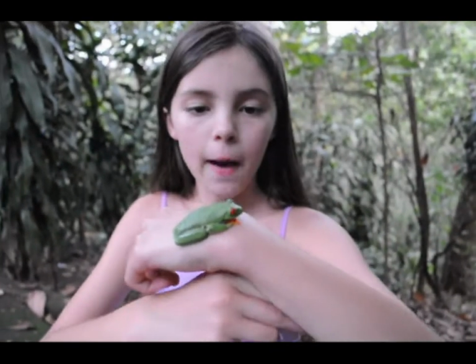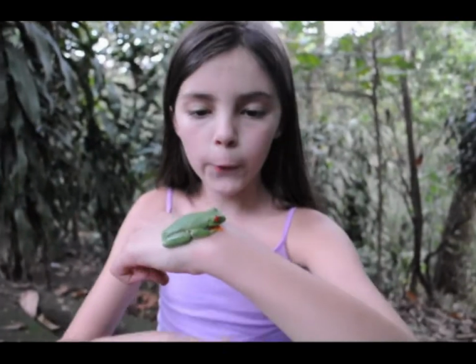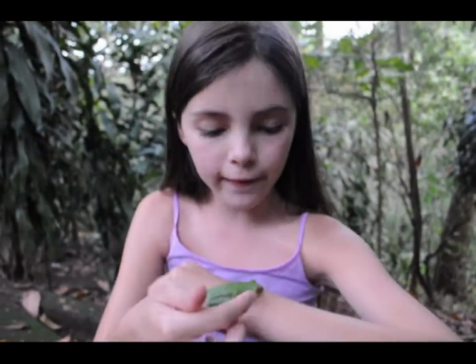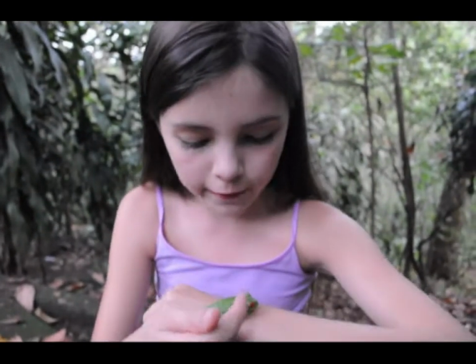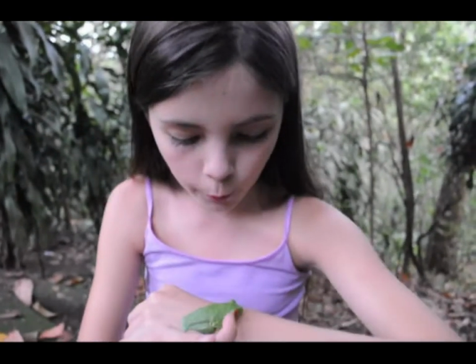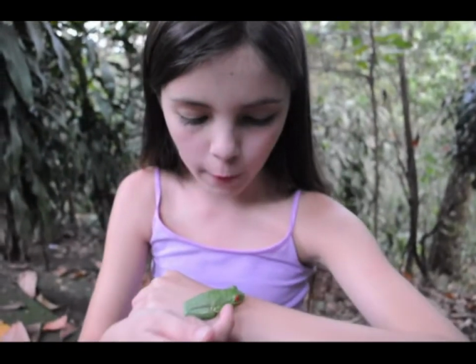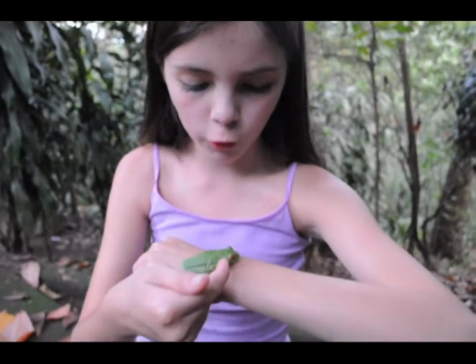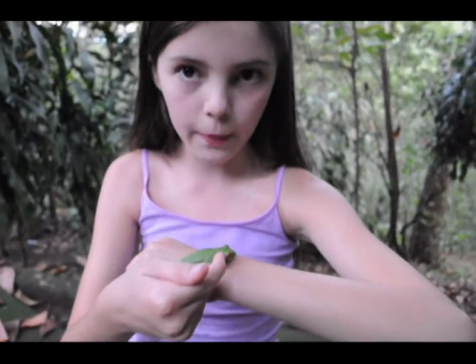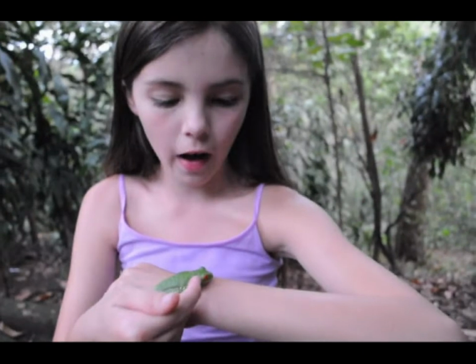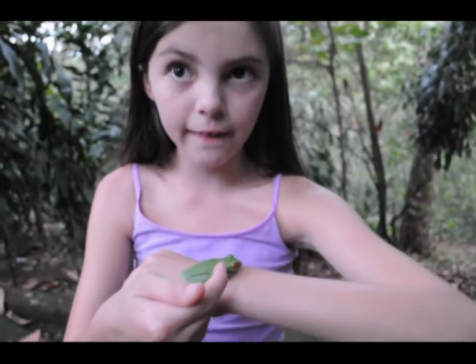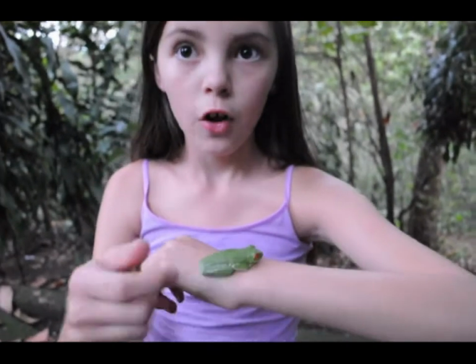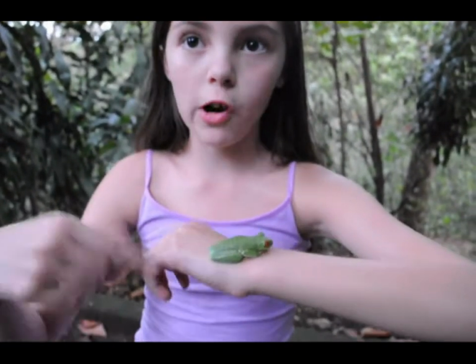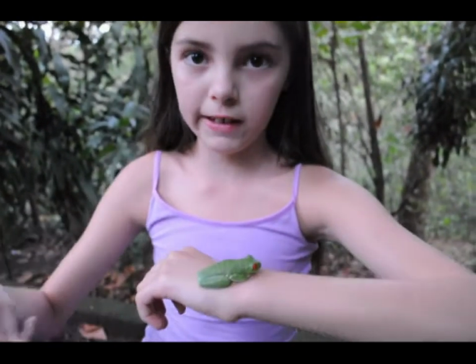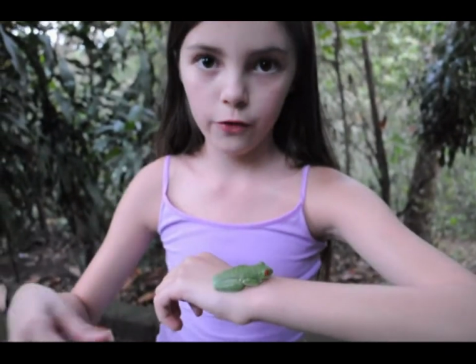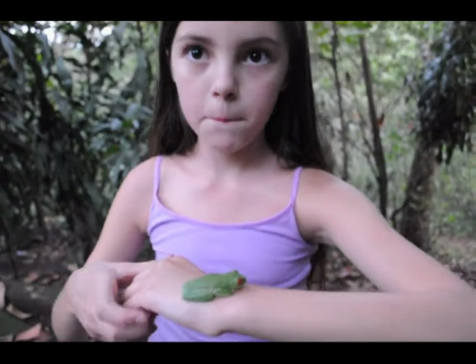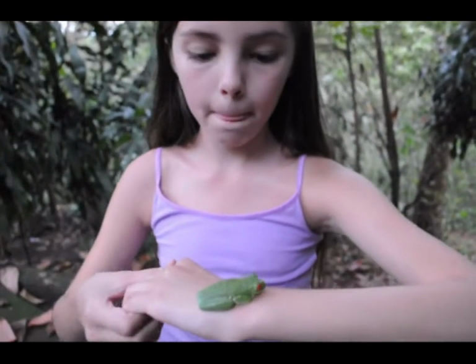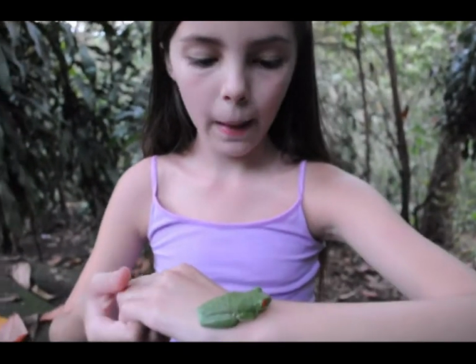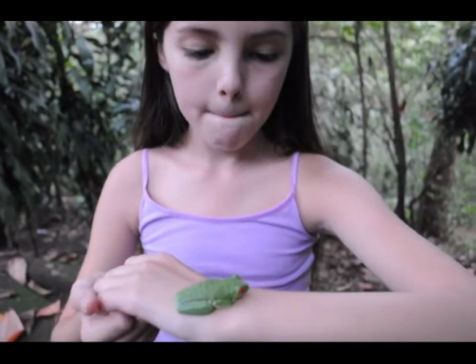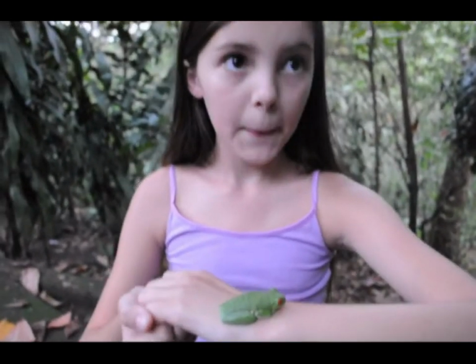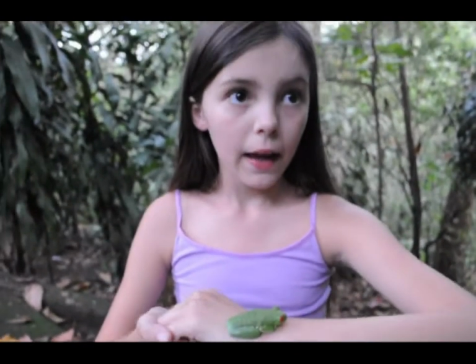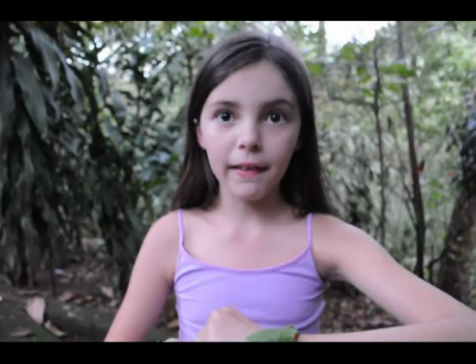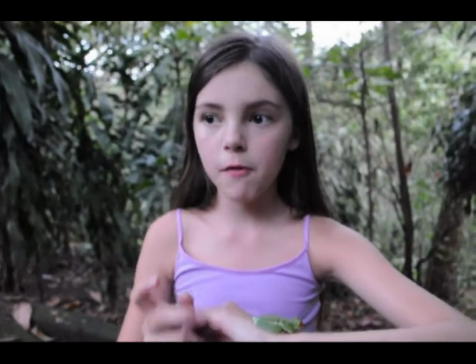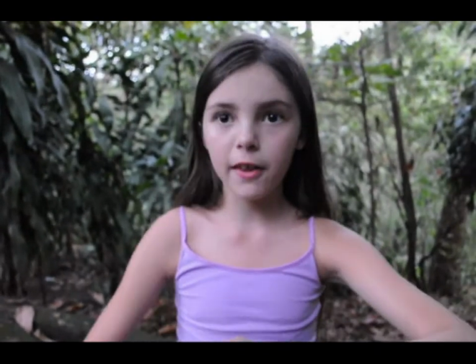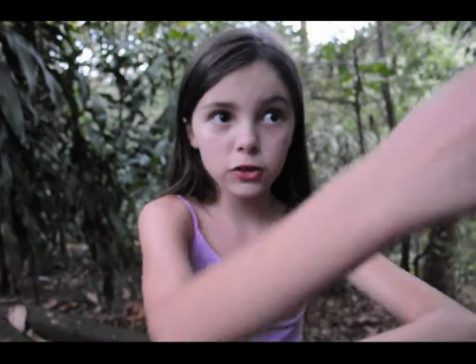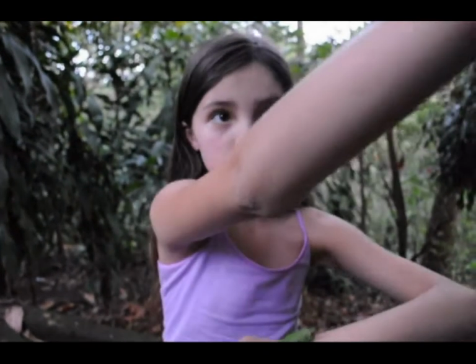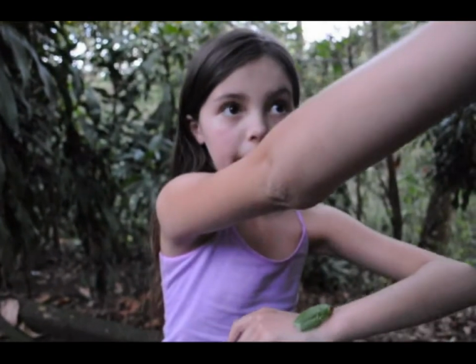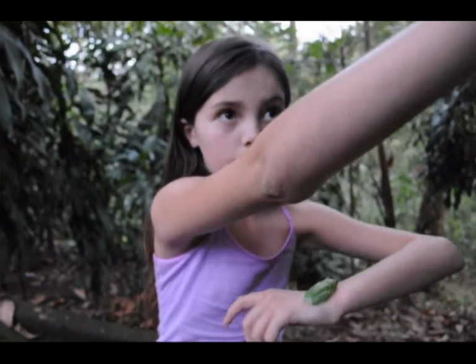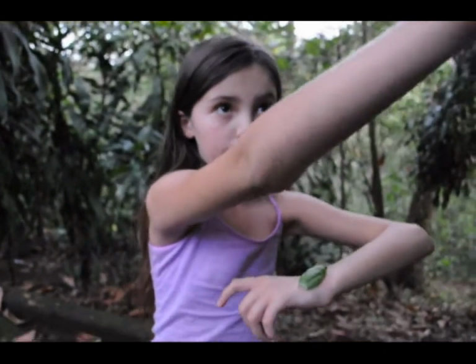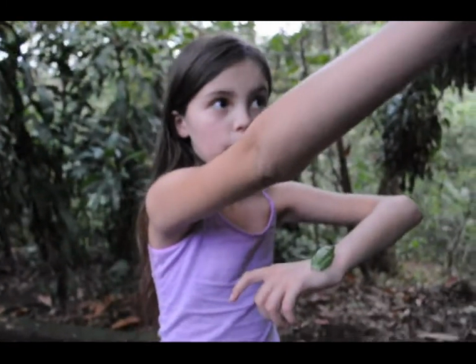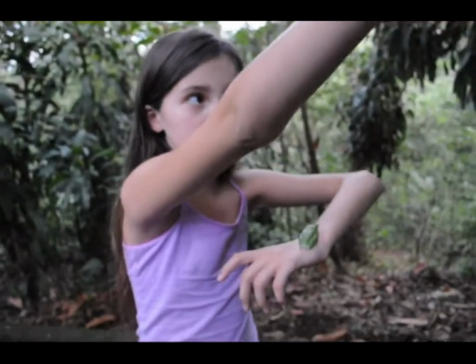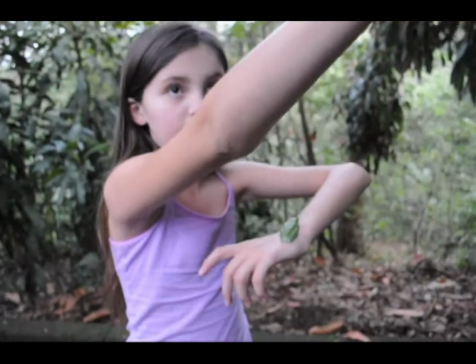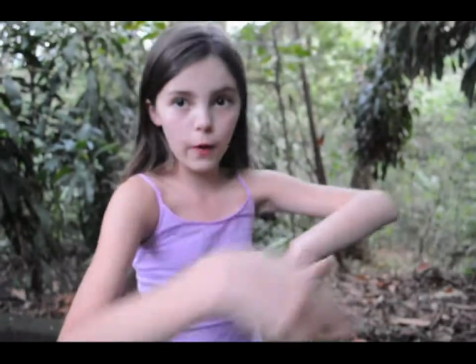You can easily see the tympanums — those round circles right behind the eyes — which are its ears. They love living in the yakka trees, which is right there, the precise one we just got it from.